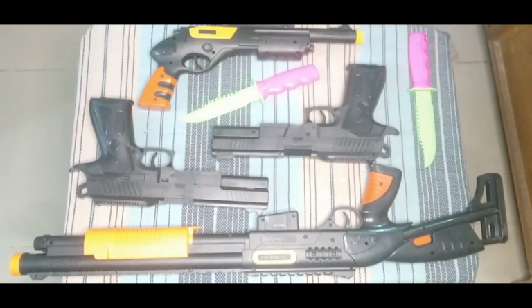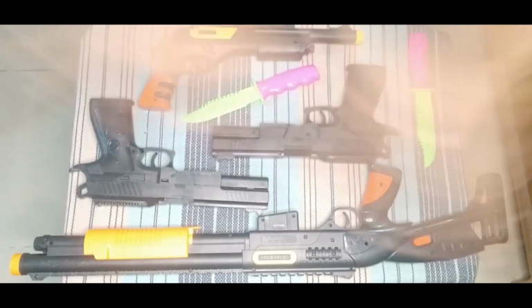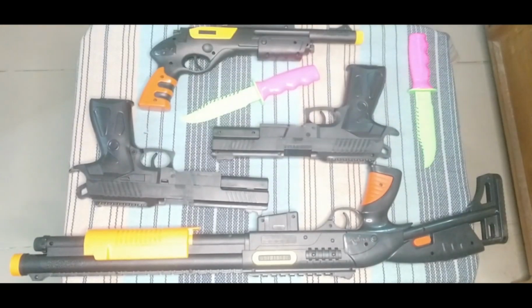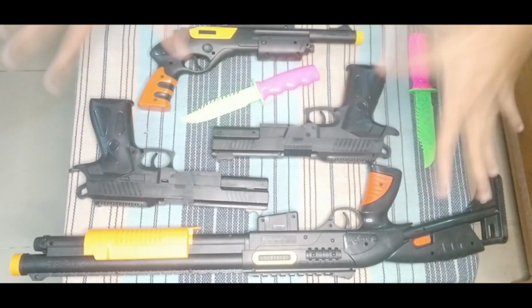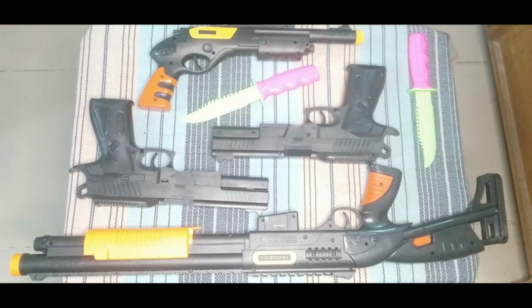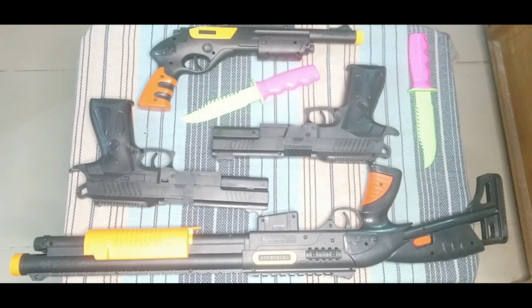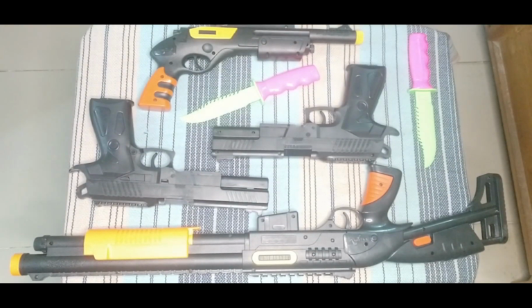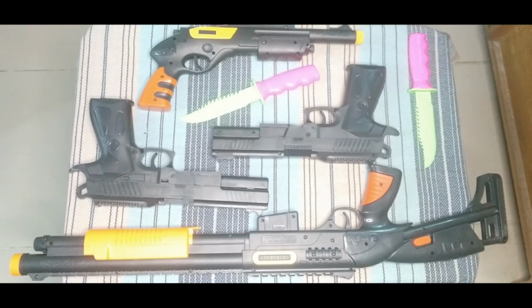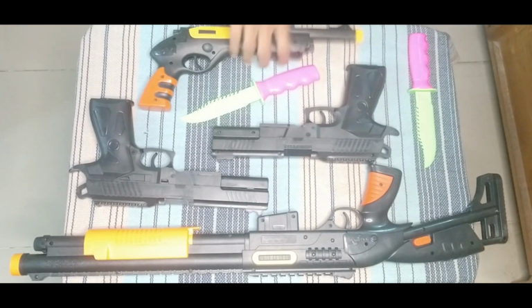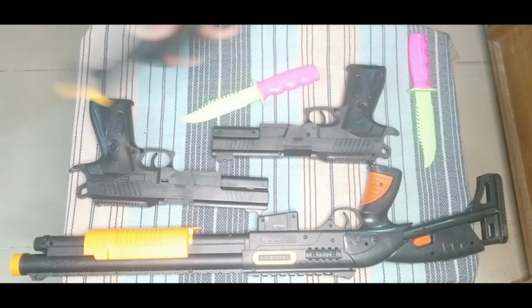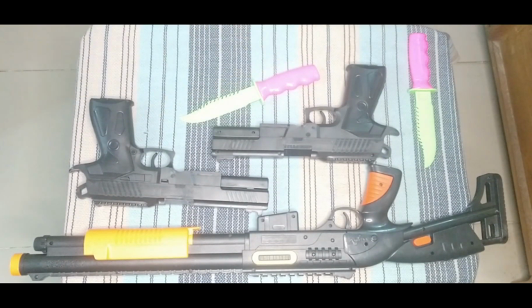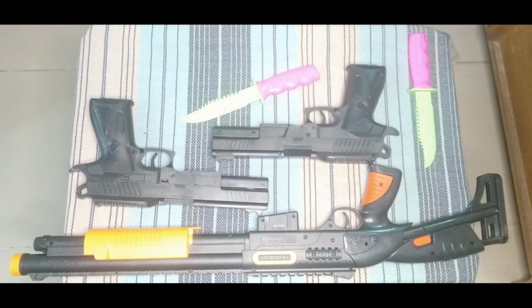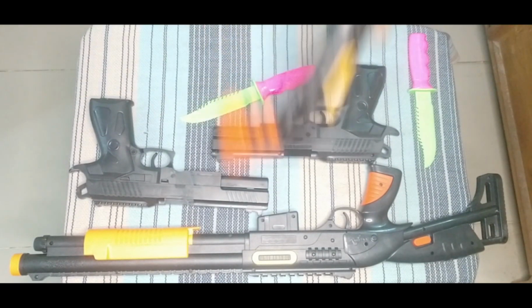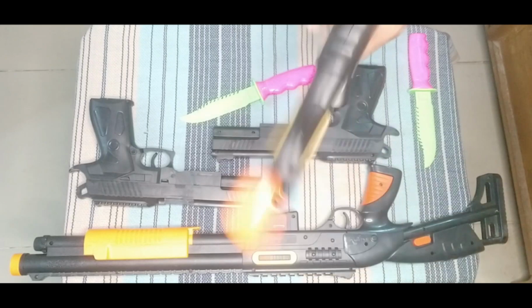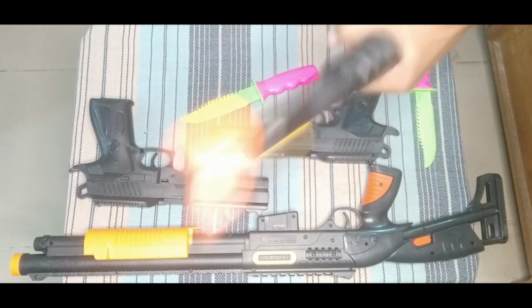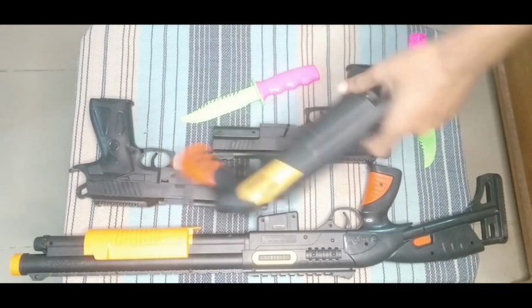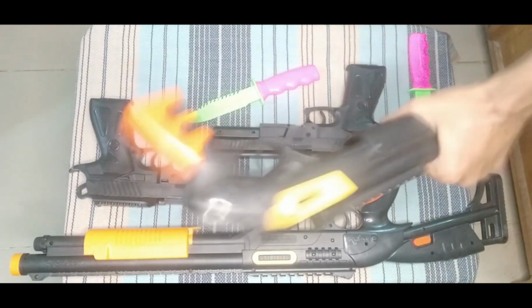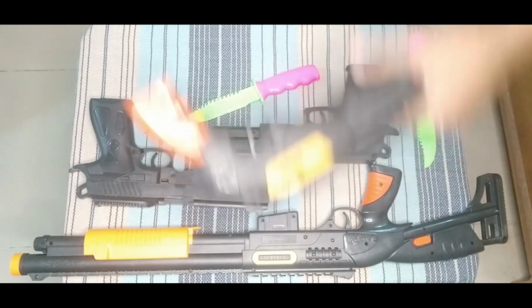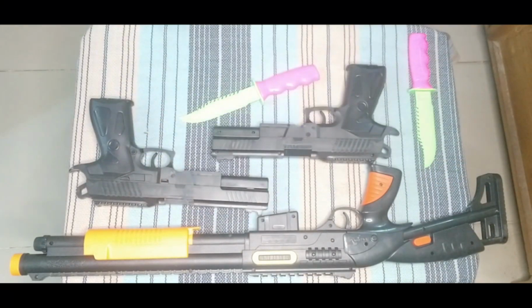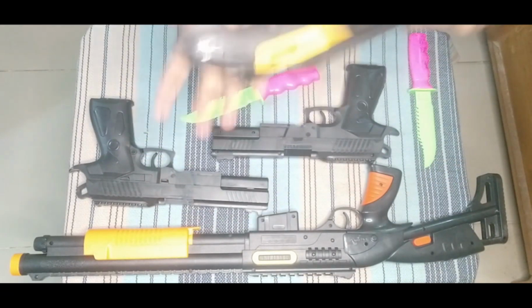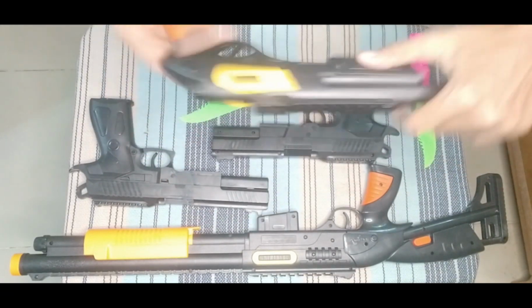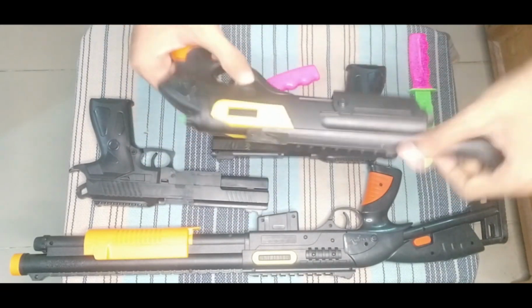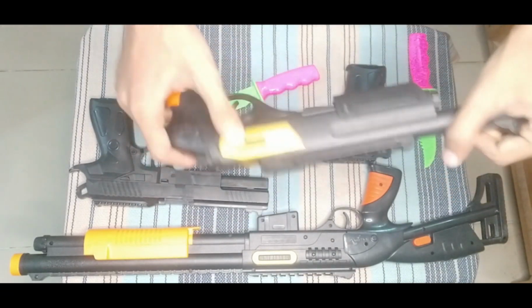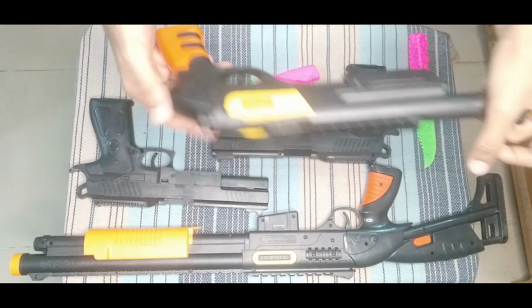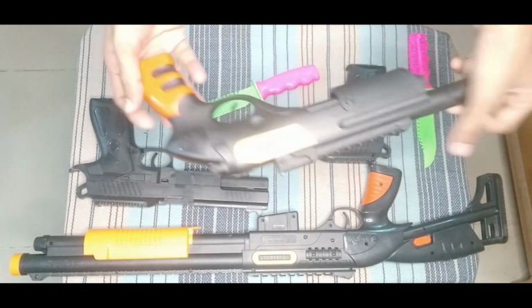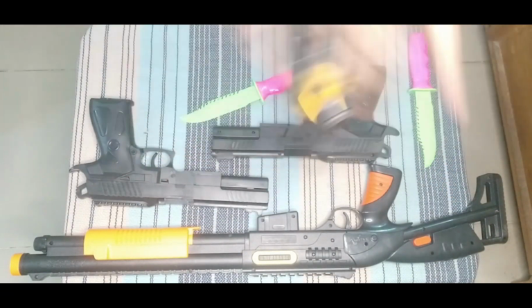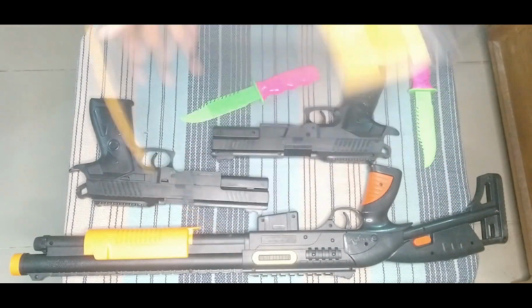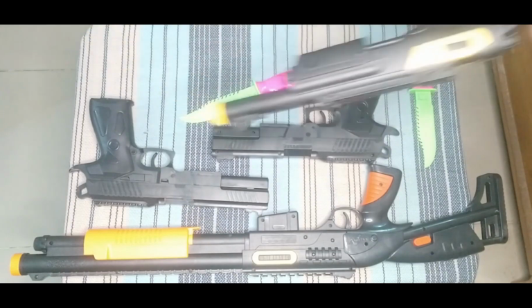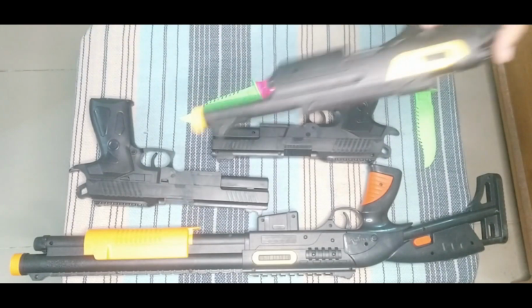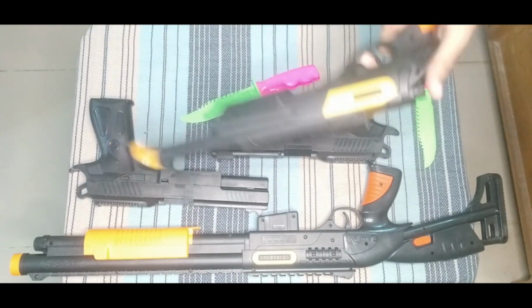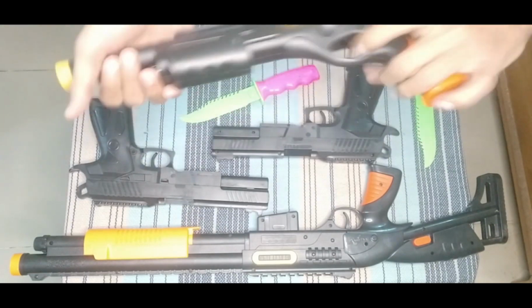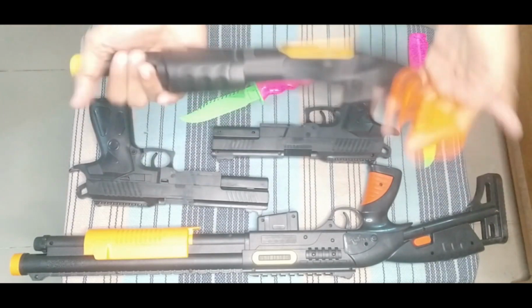What's up guys, today I'm showing some toy guns and equipment, so let's begin. First I can show you this toy shotgun — this is a black and orange color combination.